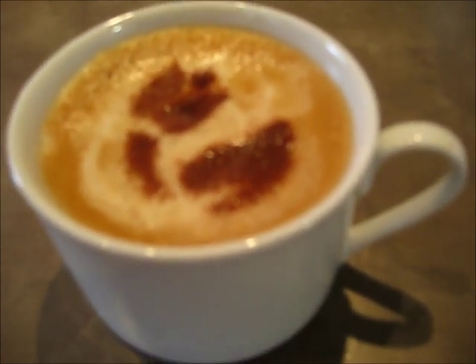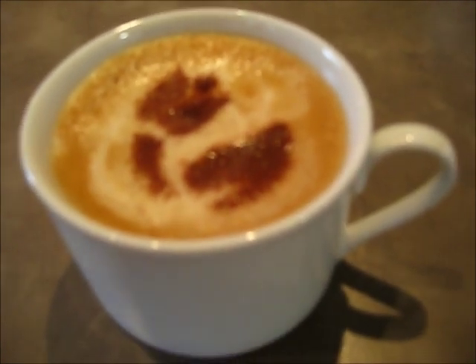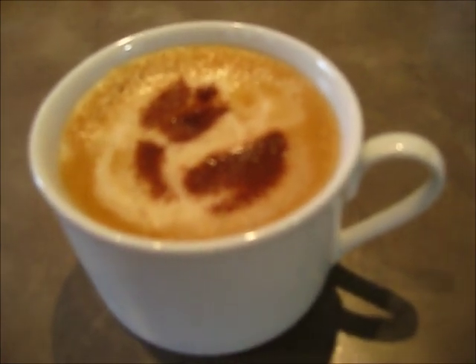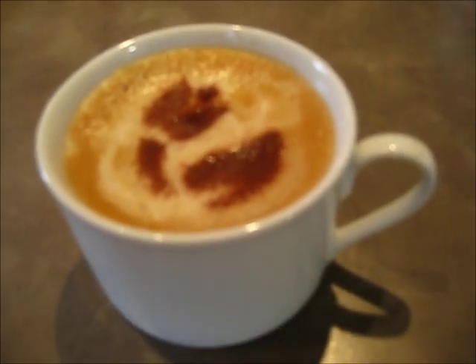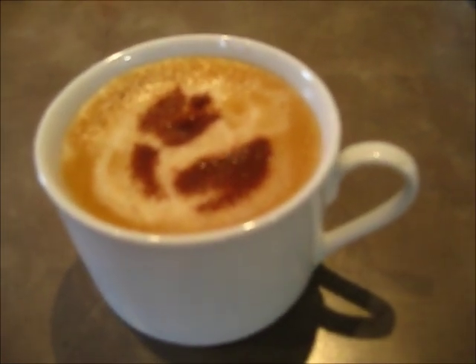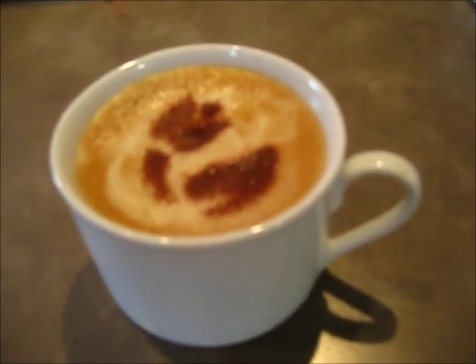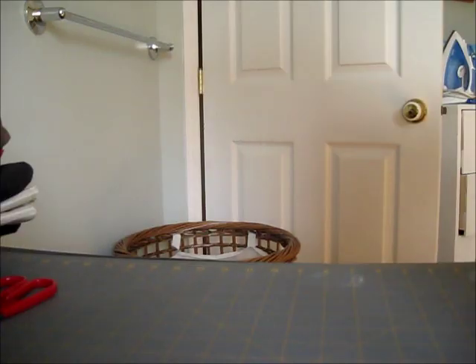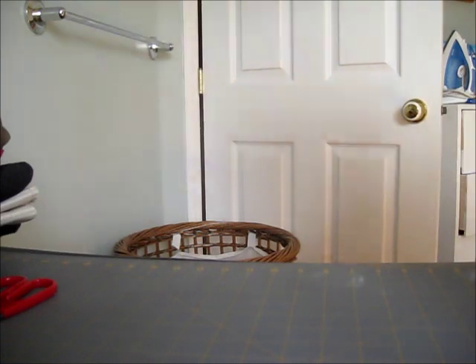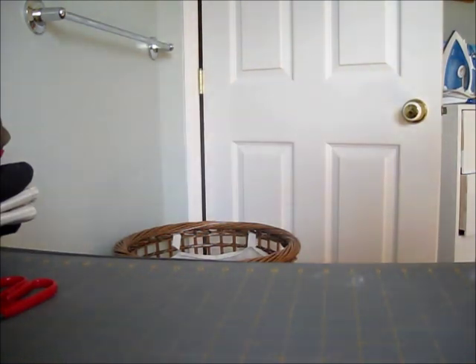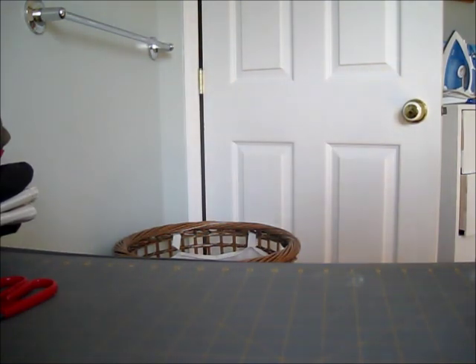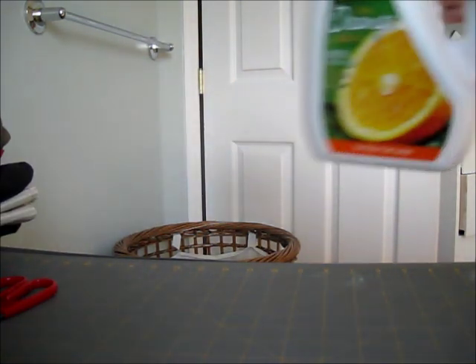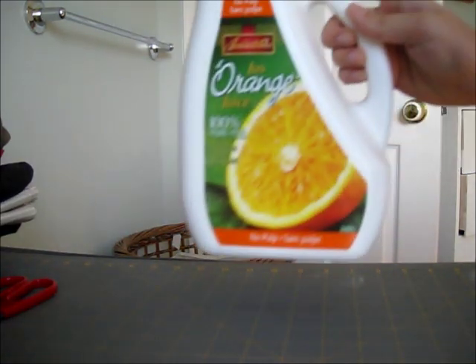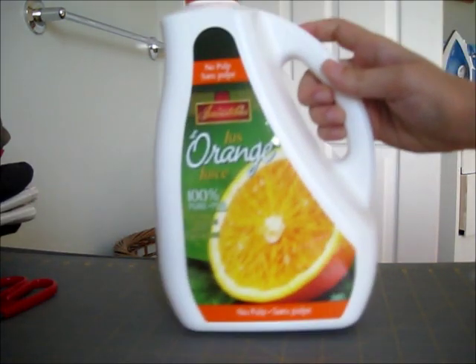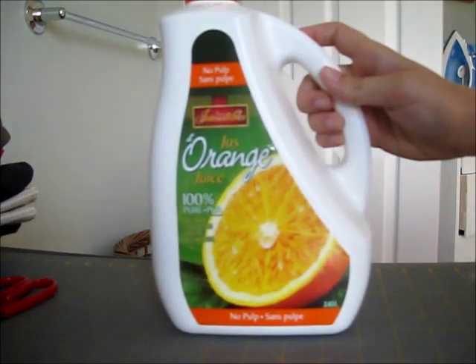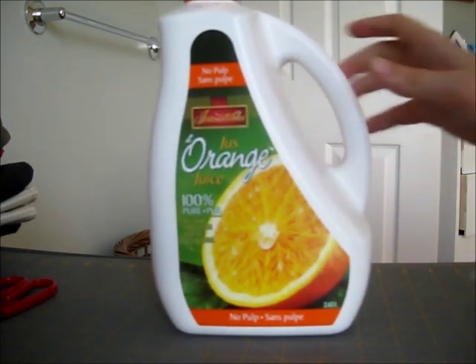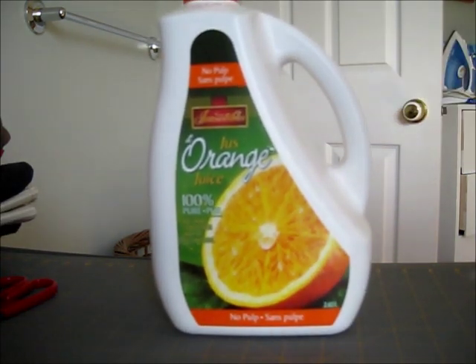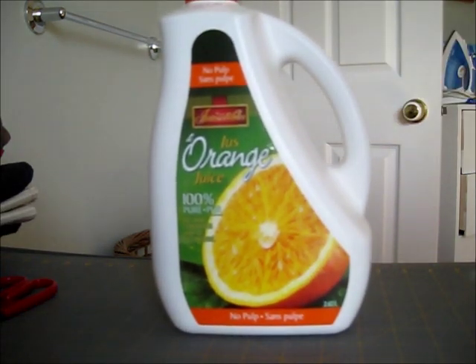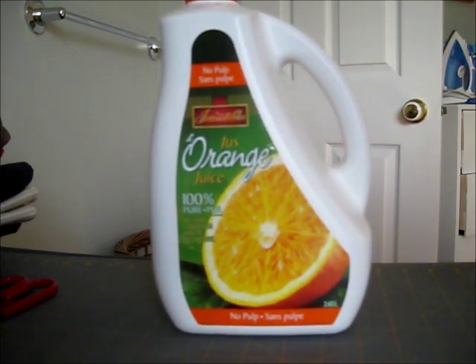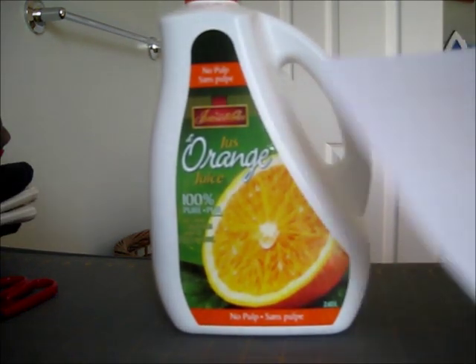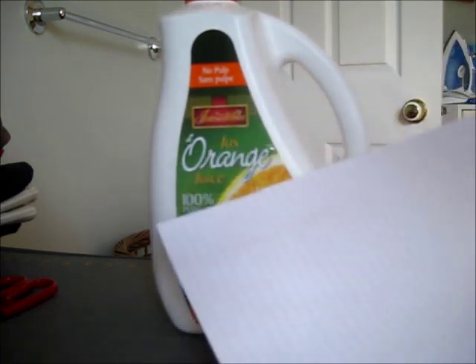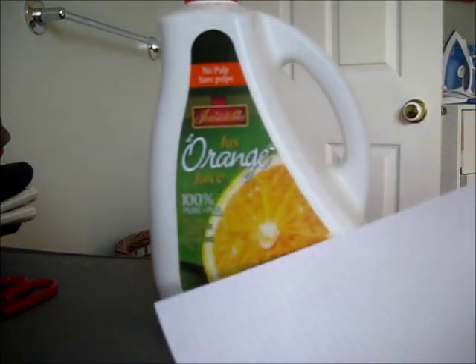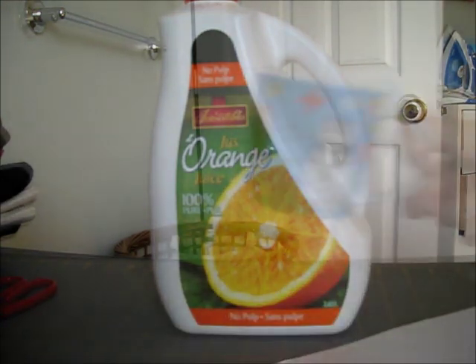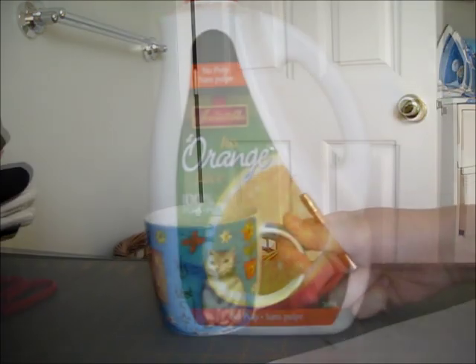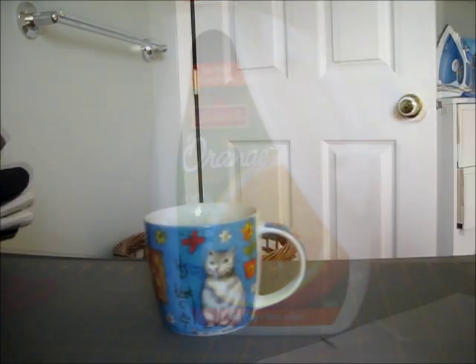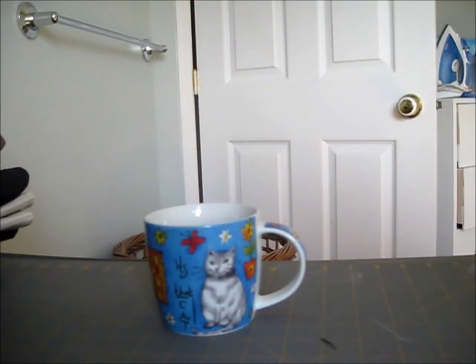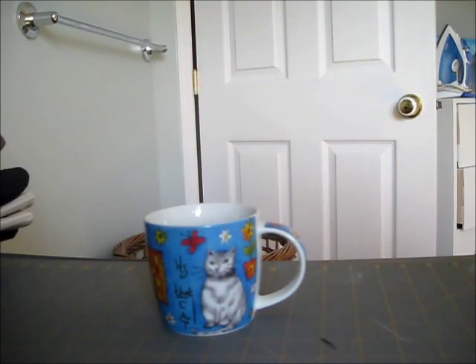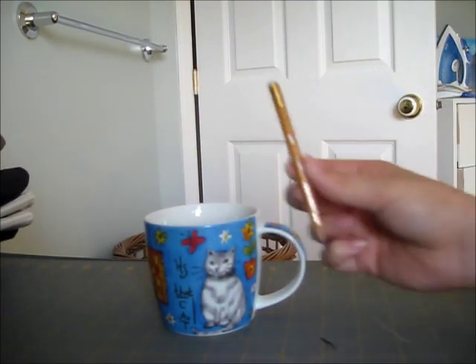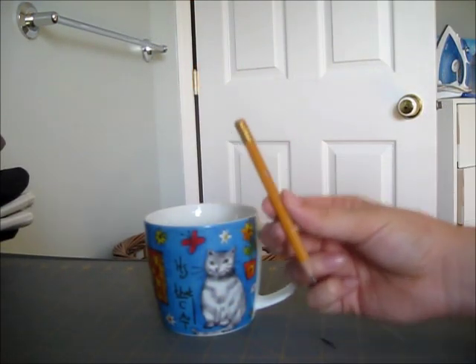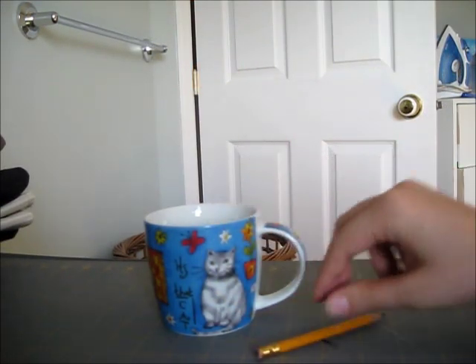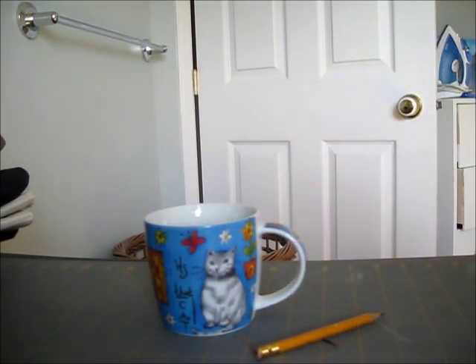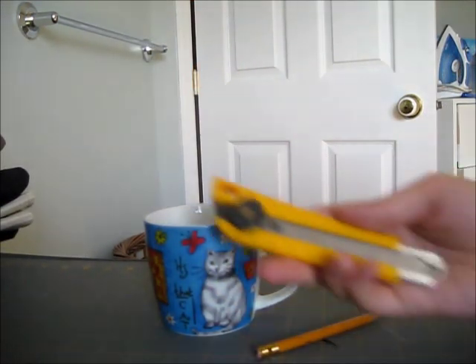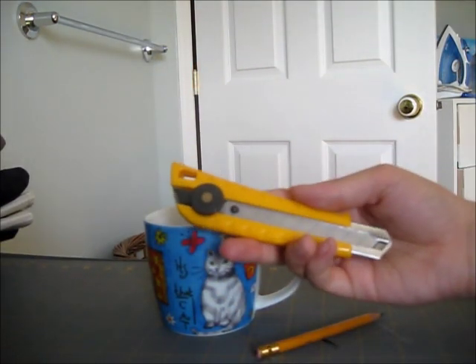First get your things ready. You will be needing some plastic — I will be using the Tropicana container — some paper, a coffee mug, a pen, an exacto, and a pair of scissors.